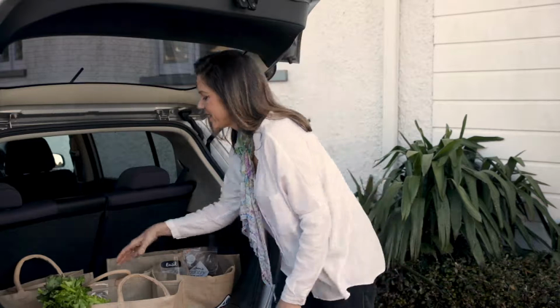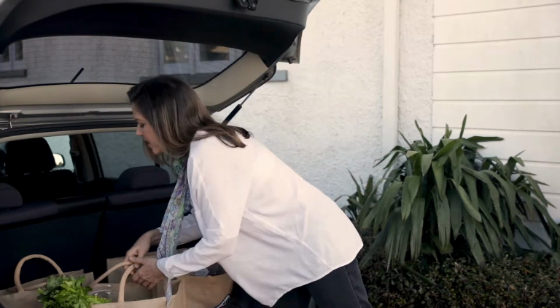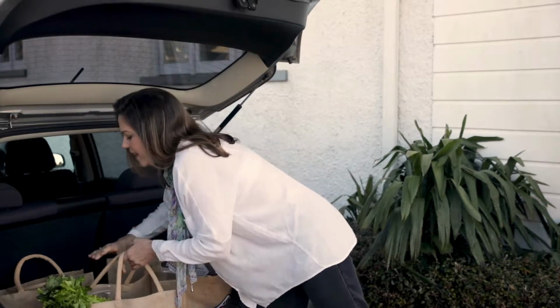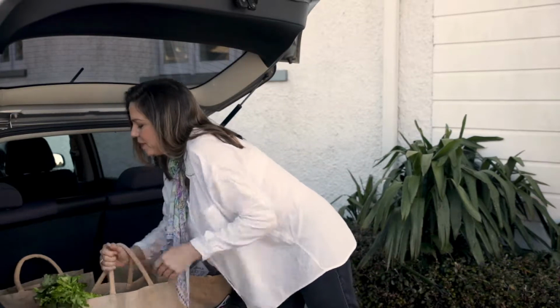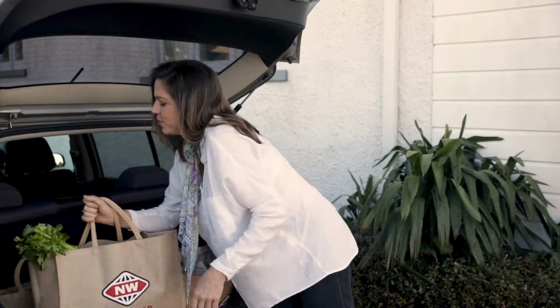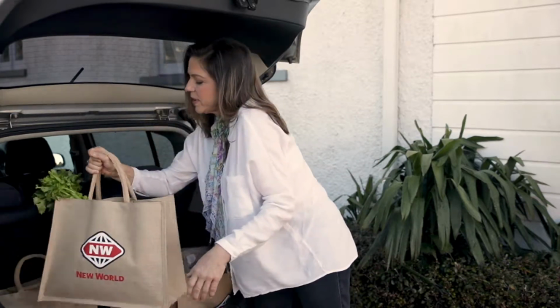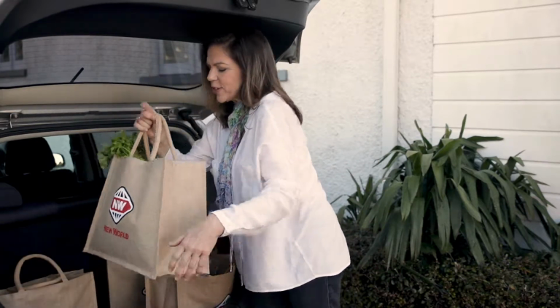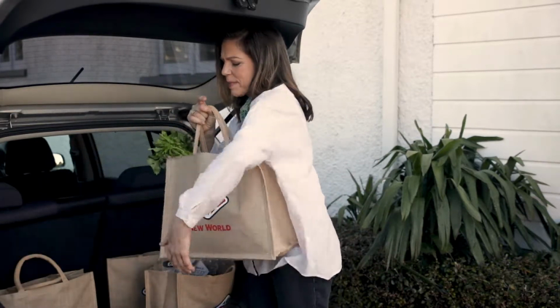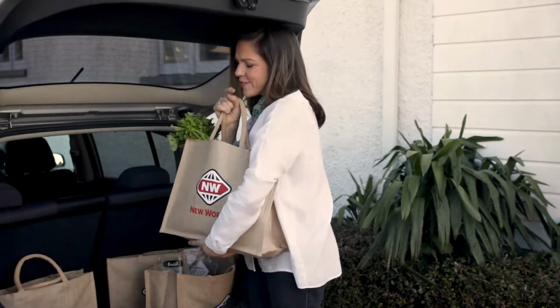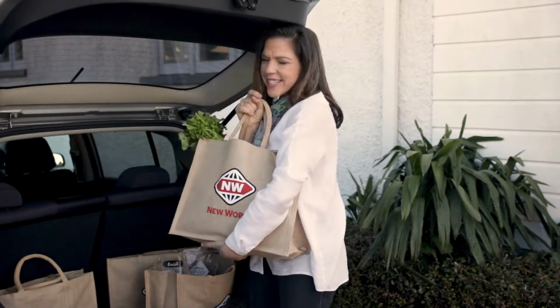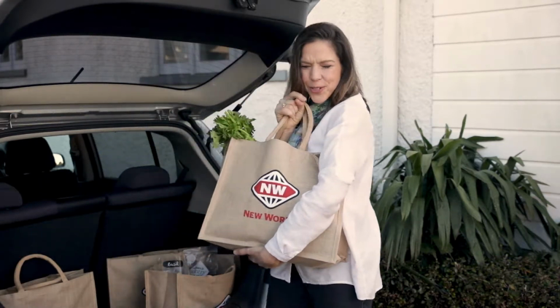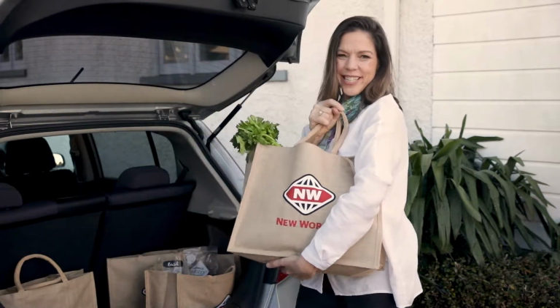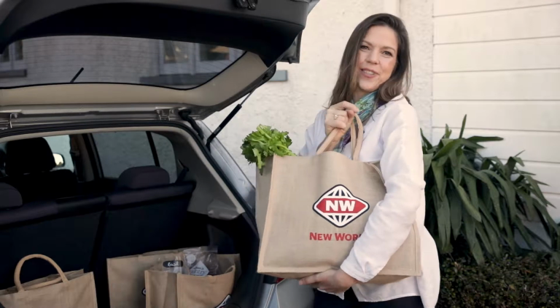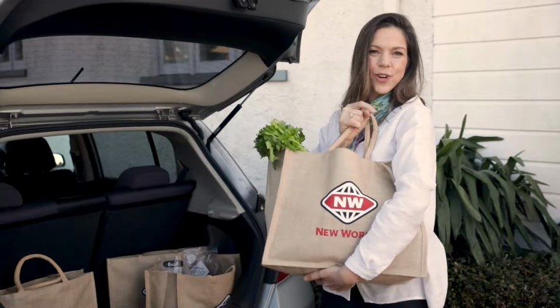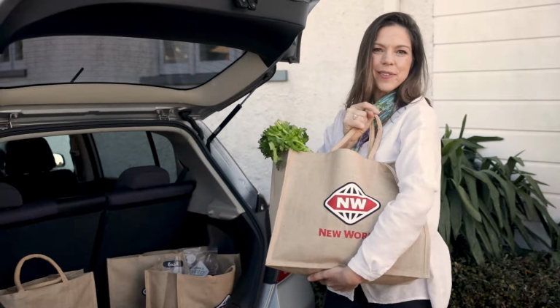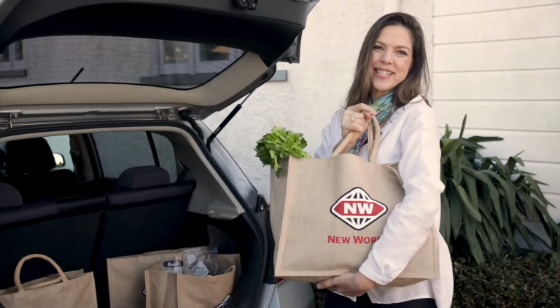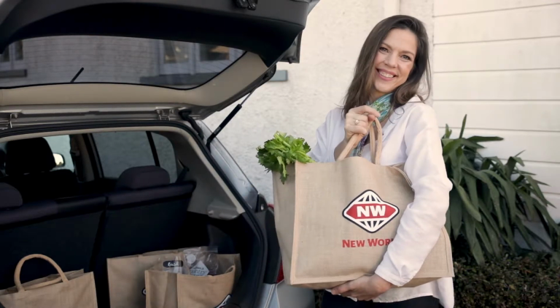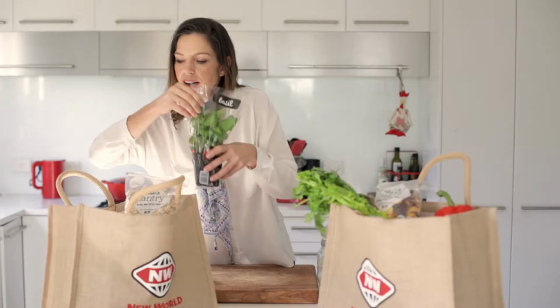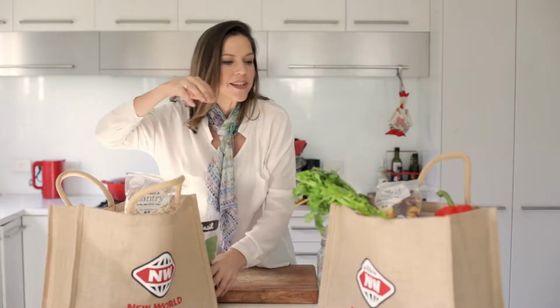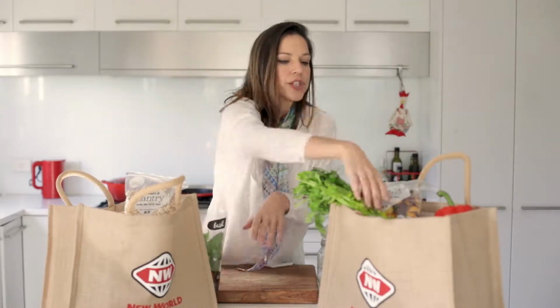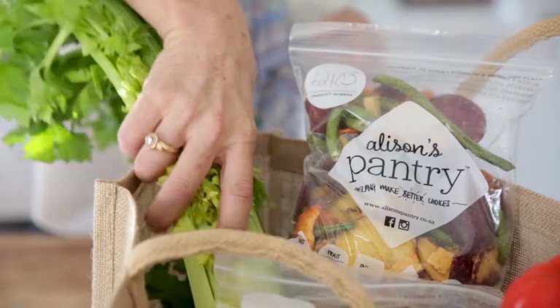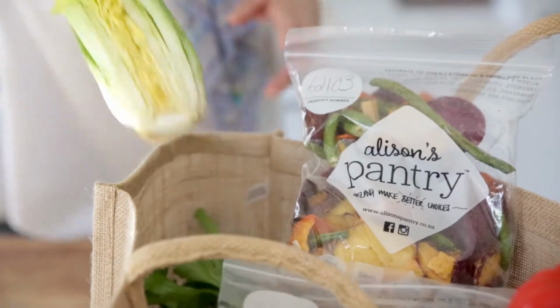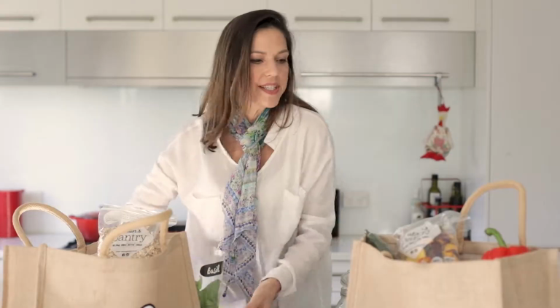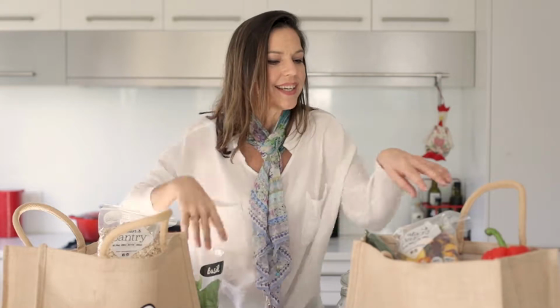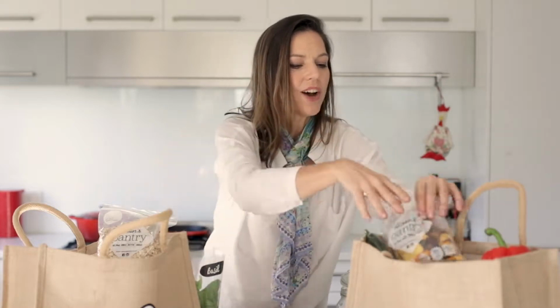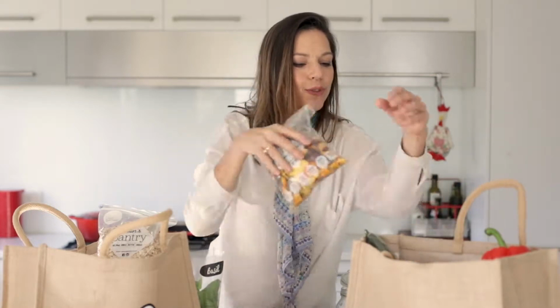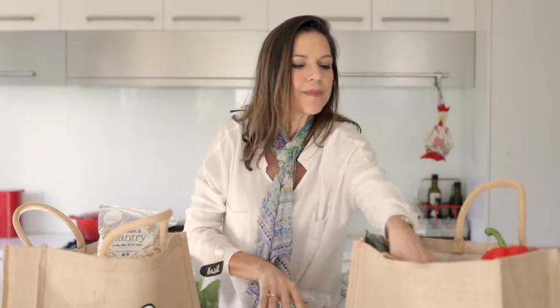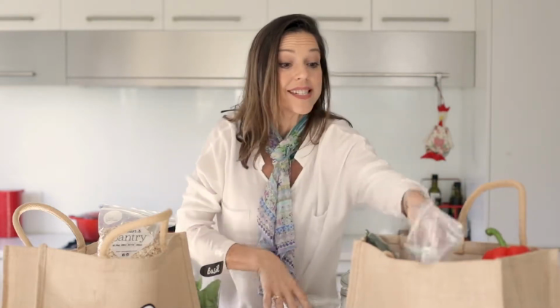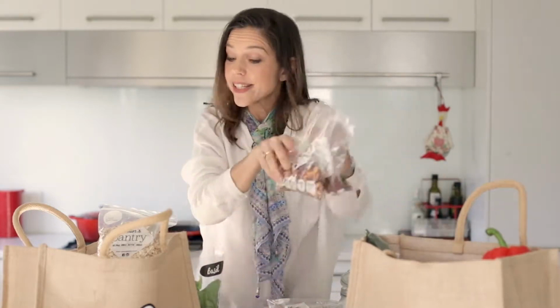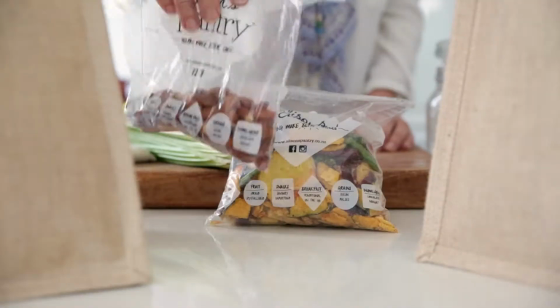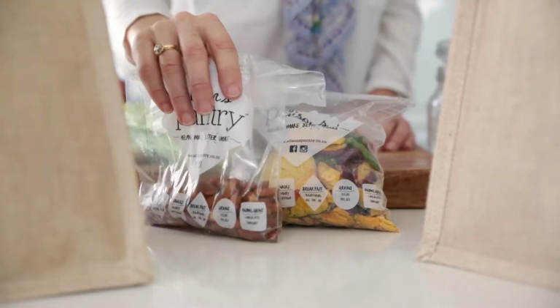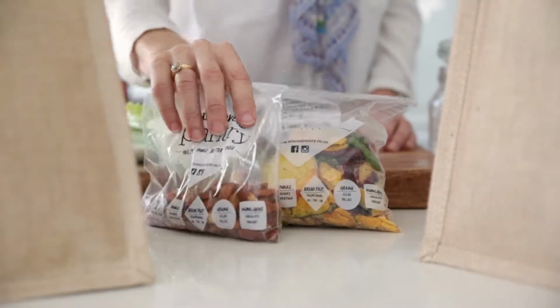I love coming home from doing my shopping, looking in my bags and realising it's all so fresh and healthy because I've shopped around the perimeter. These gorgeous fresh produce here, whole foods from the outside of the supermarket aisles.